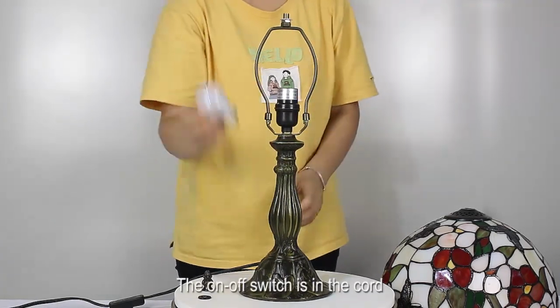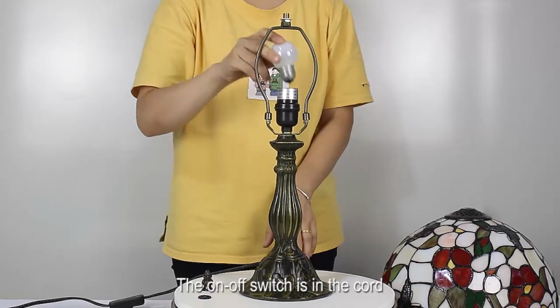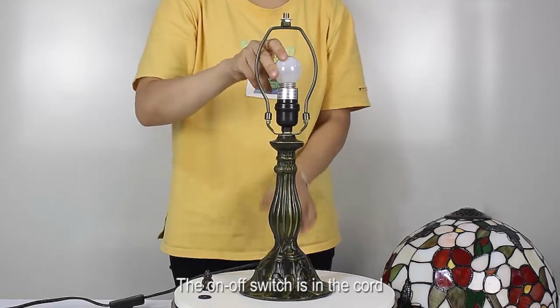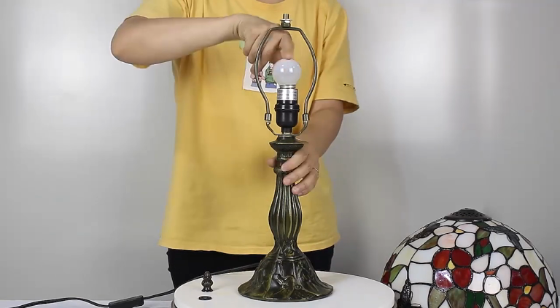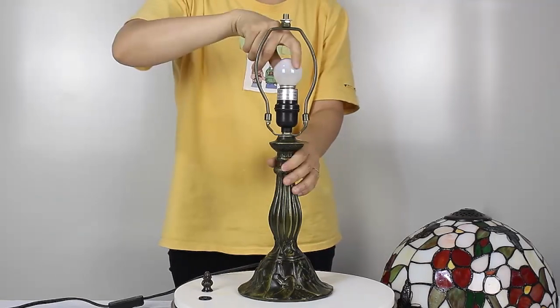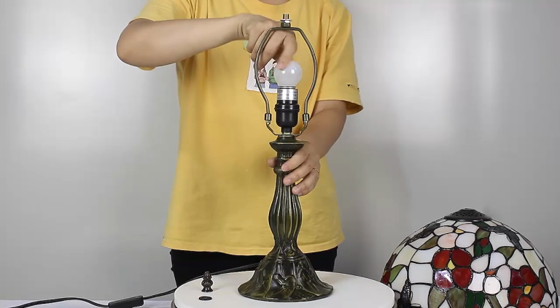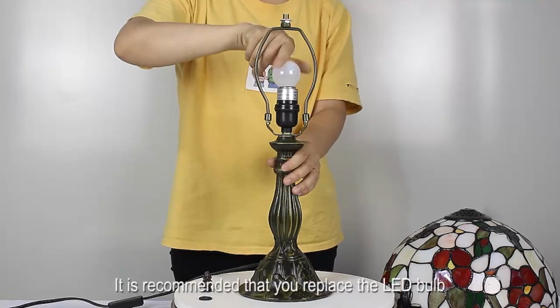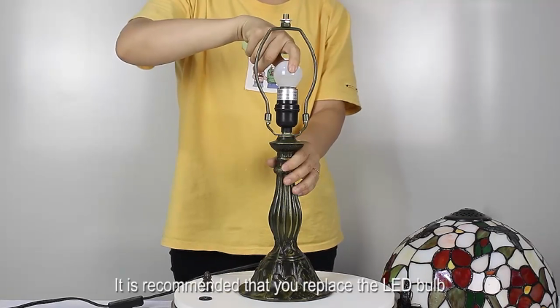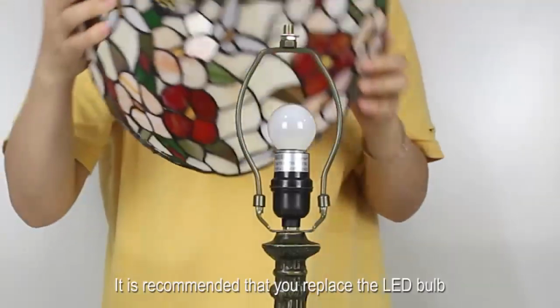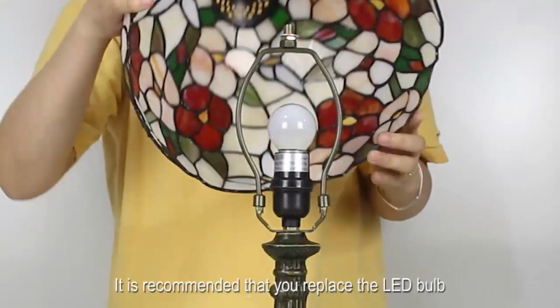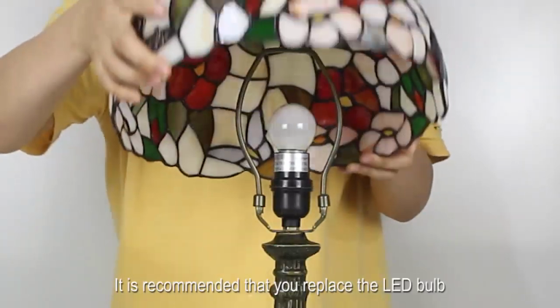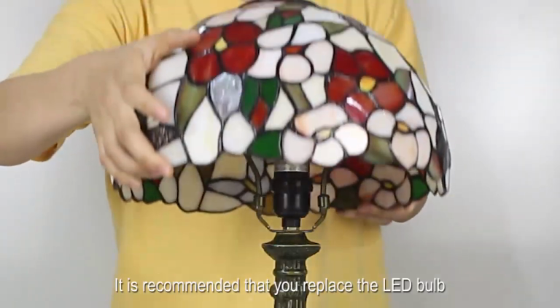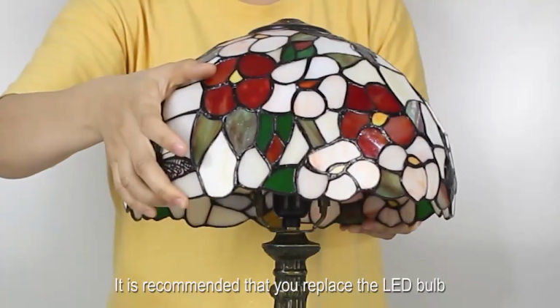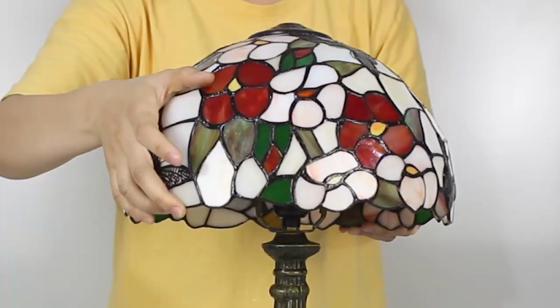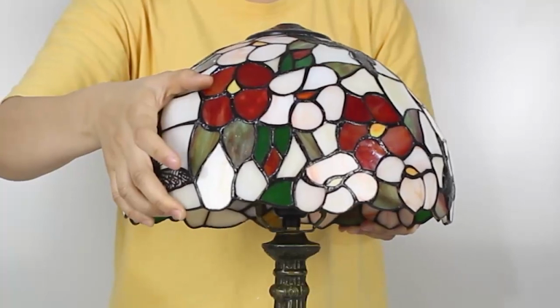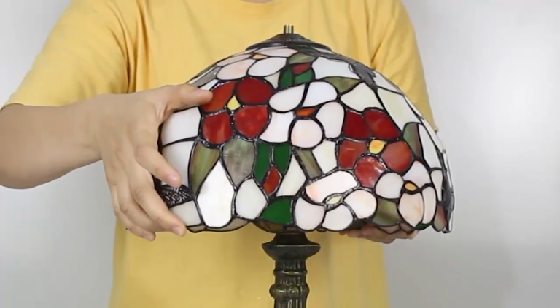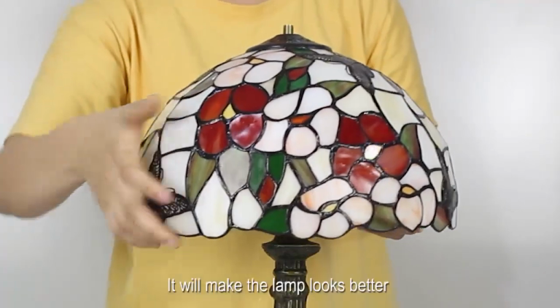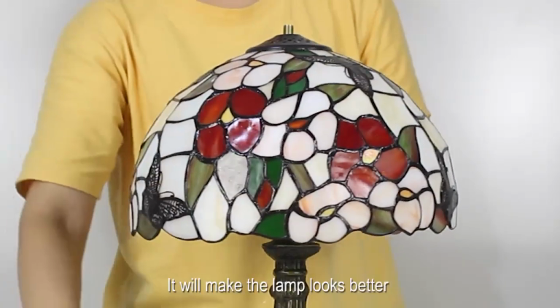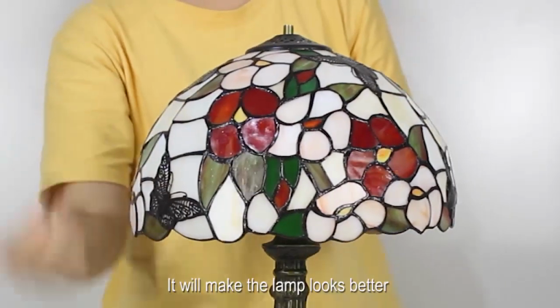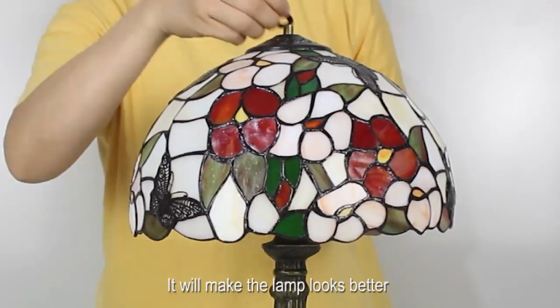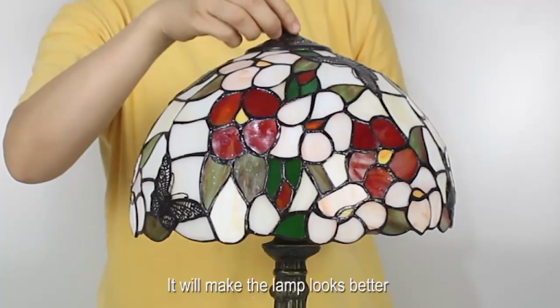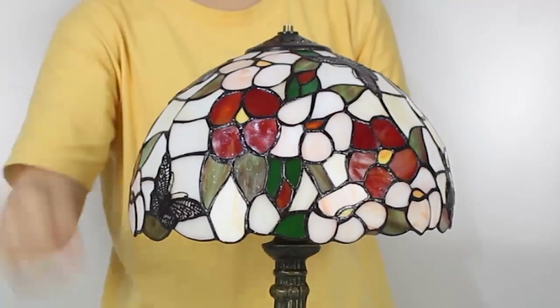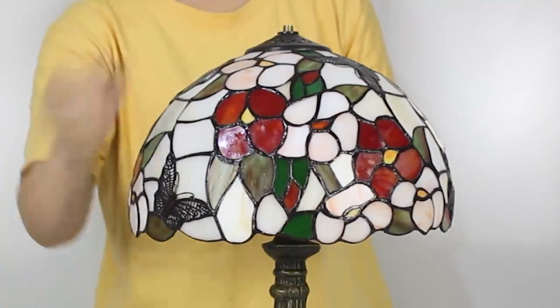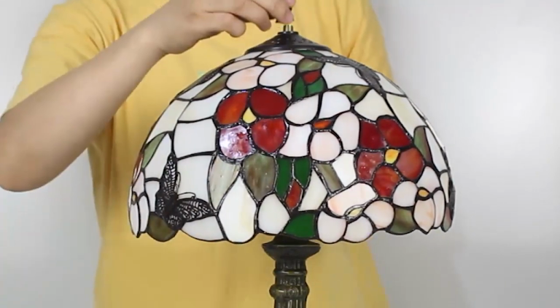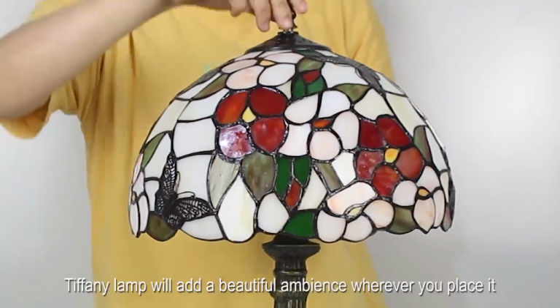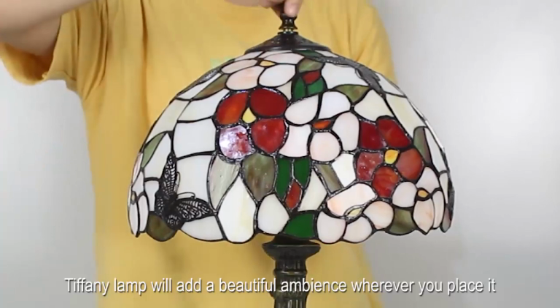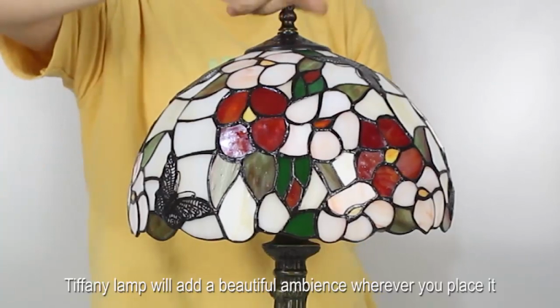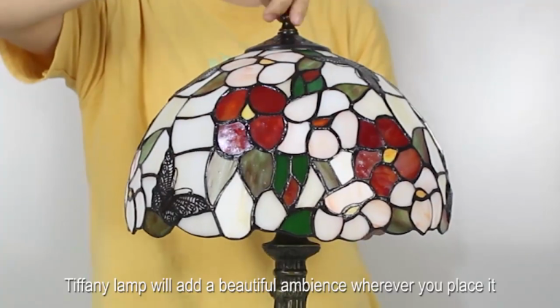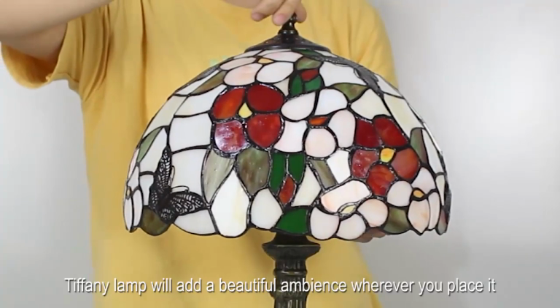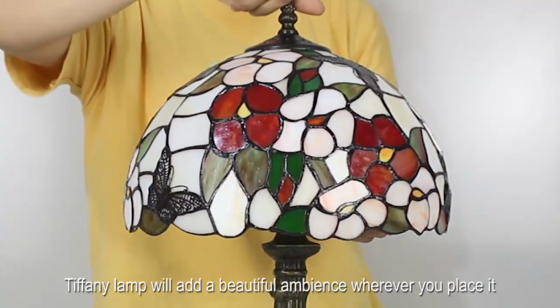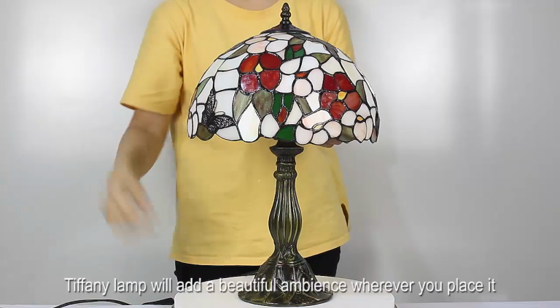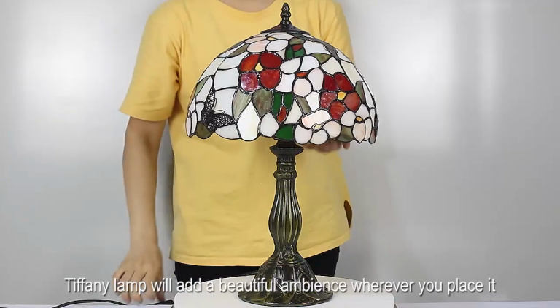The on-off switch is in the cord. It is recommended that you use an LED bulb — it will make the lamp look better. This Tiffany lamp will add a beautiful ambience wherever you place it.